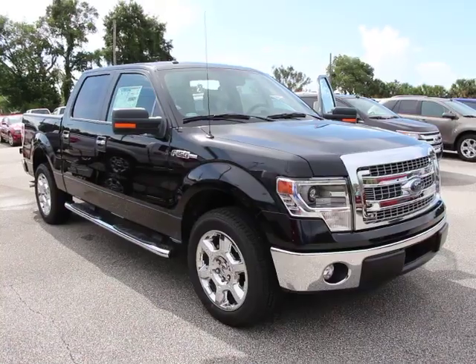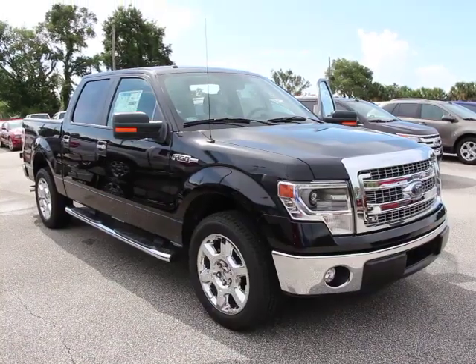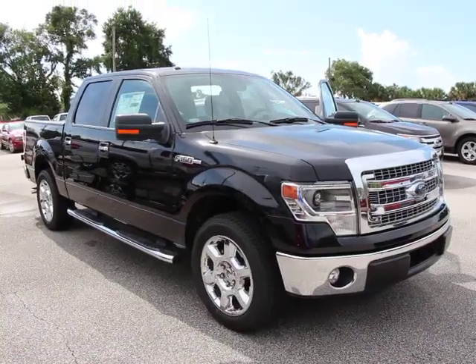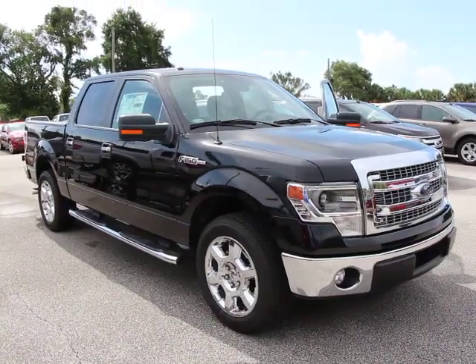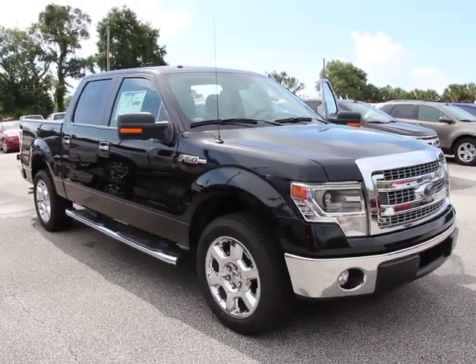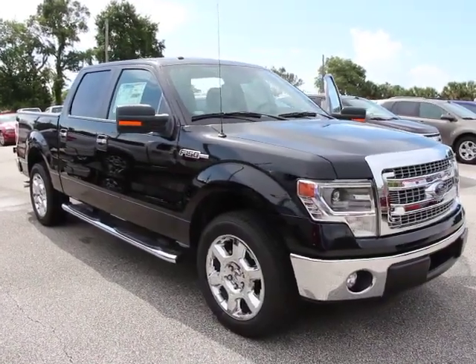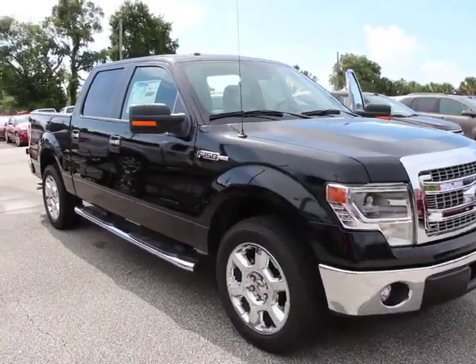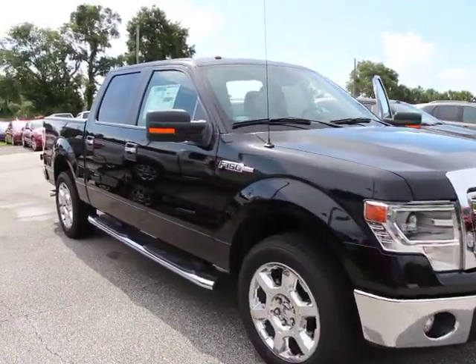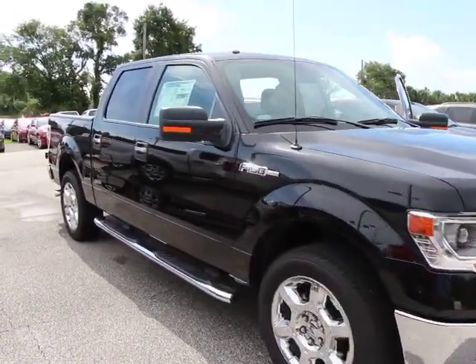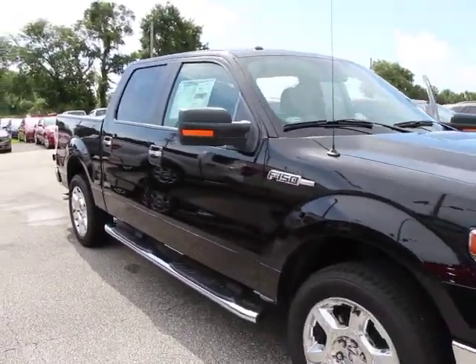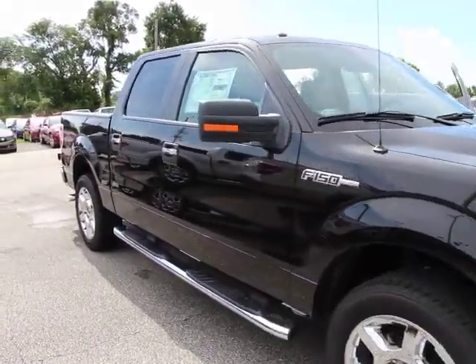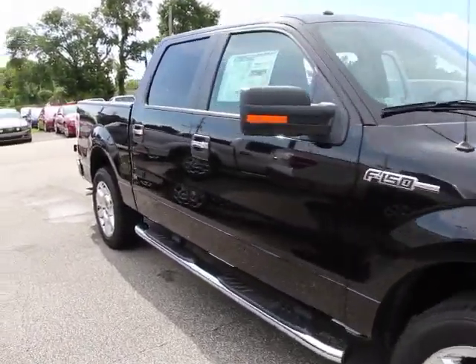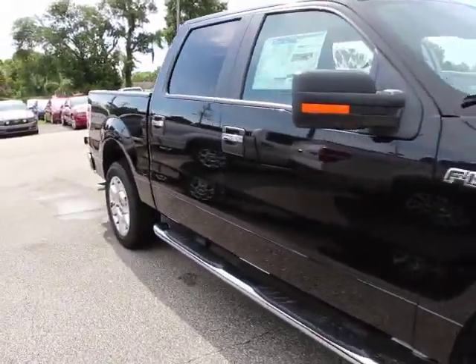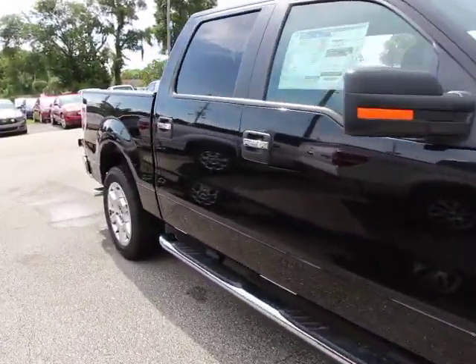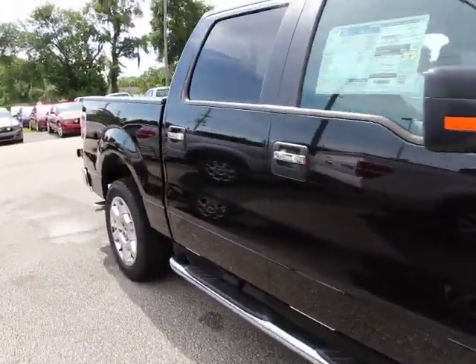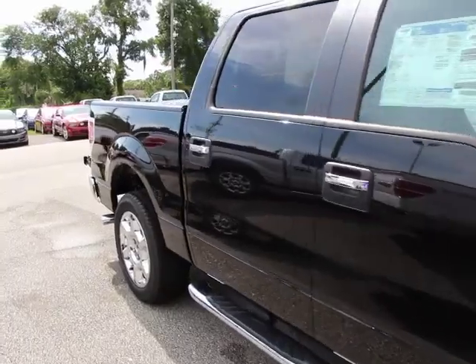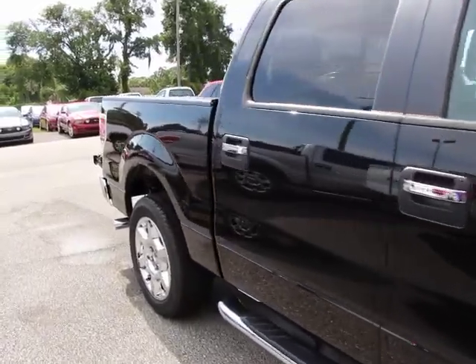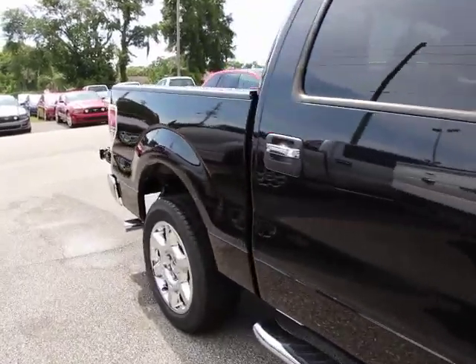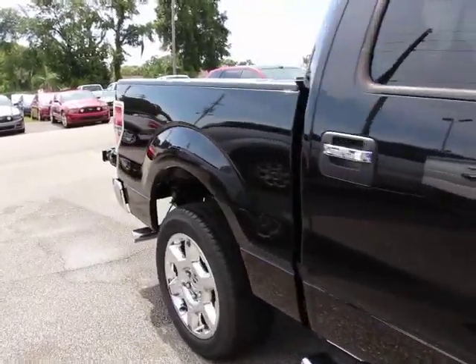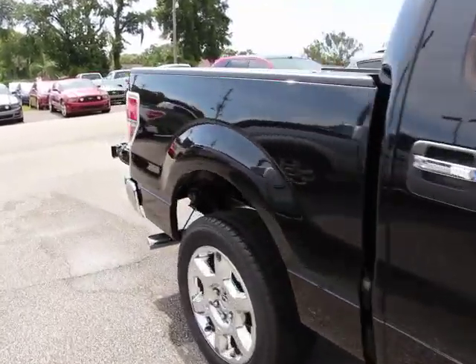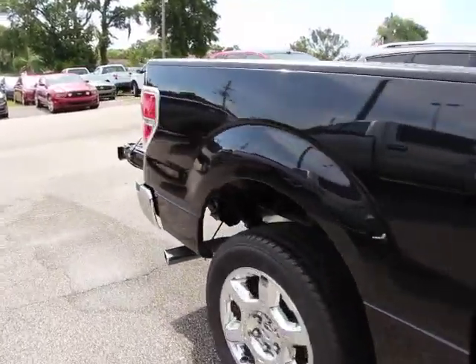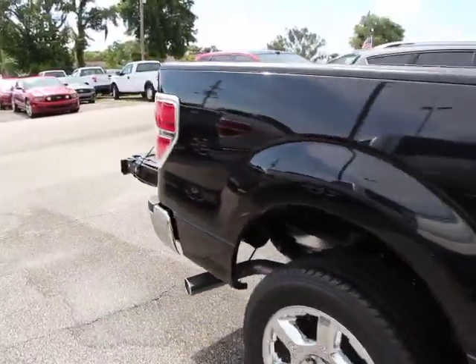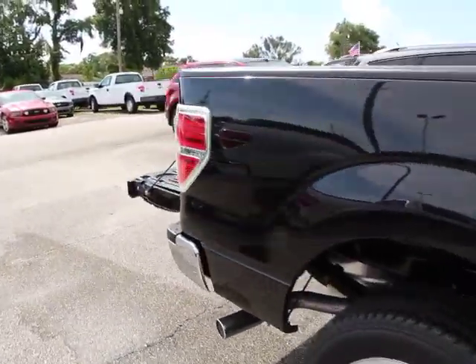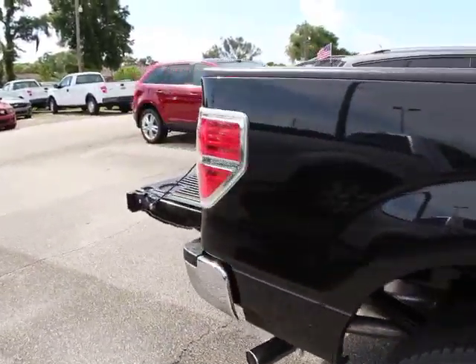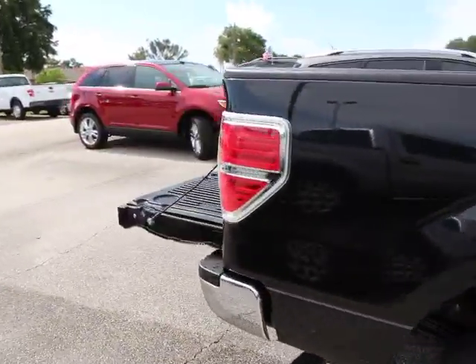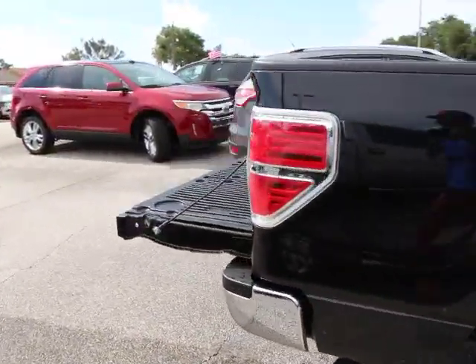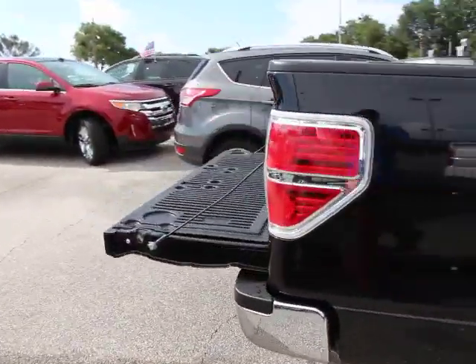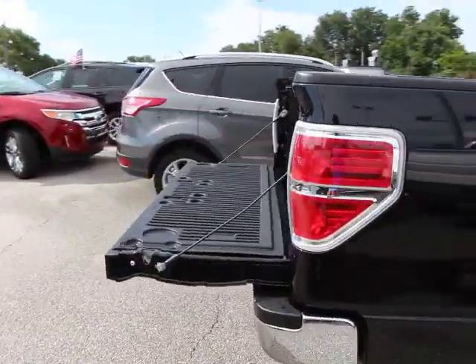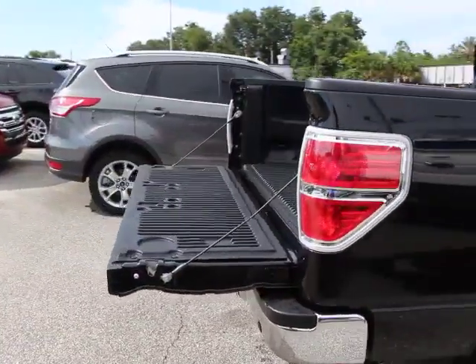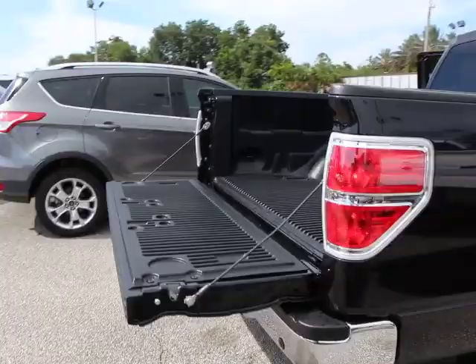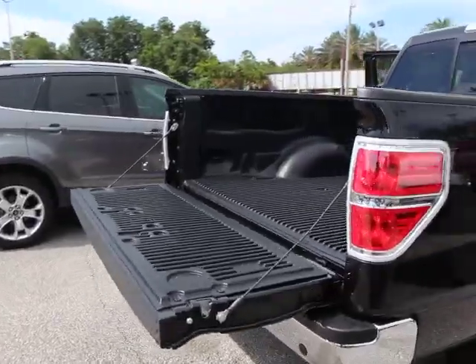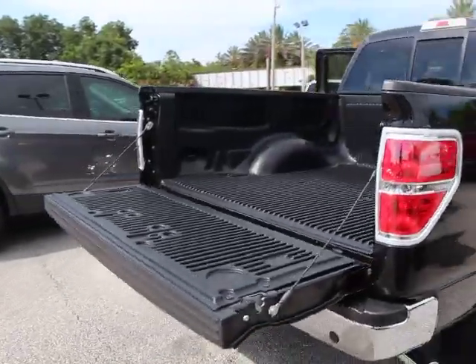The 2014 F-150. A Ford F-150 knows how to handle any situation. It's built to follow orders, no whining, and is priced below $40,000.